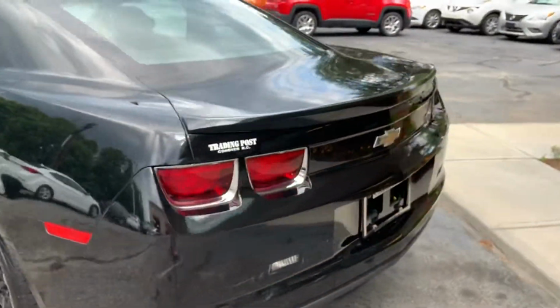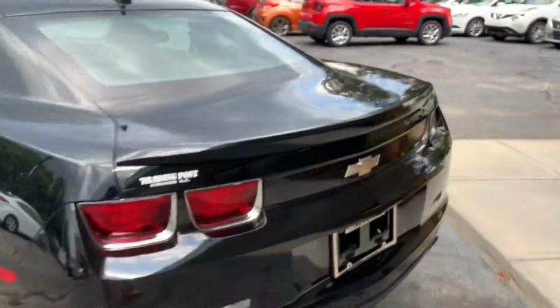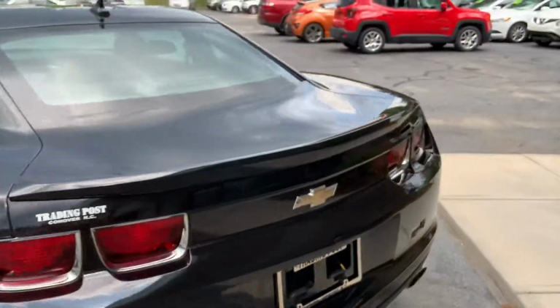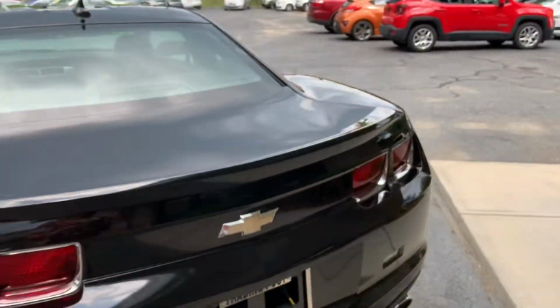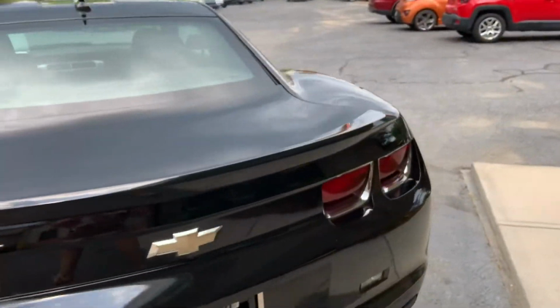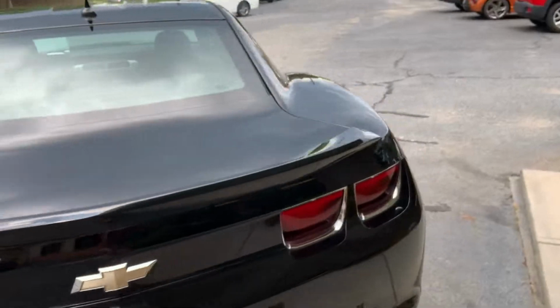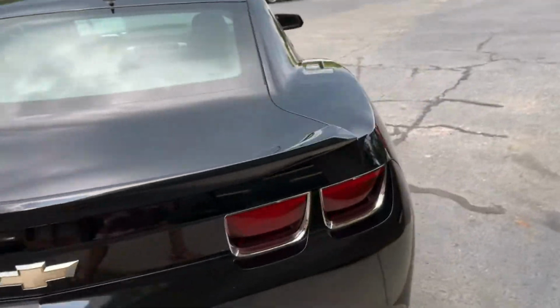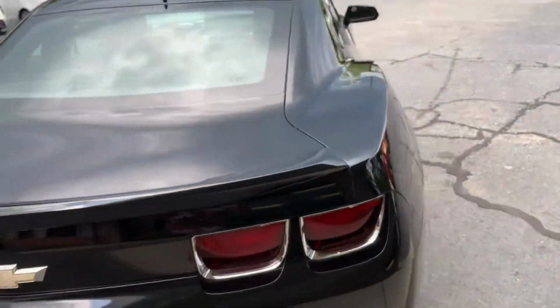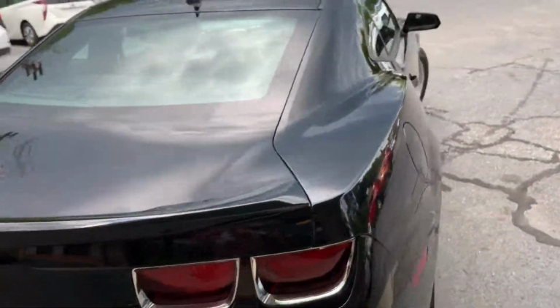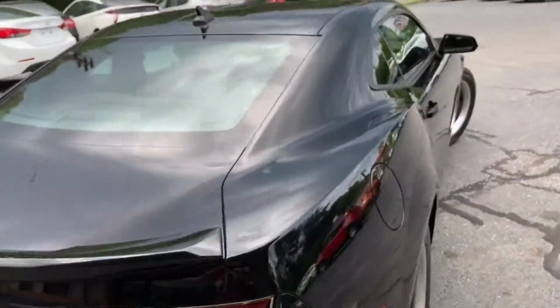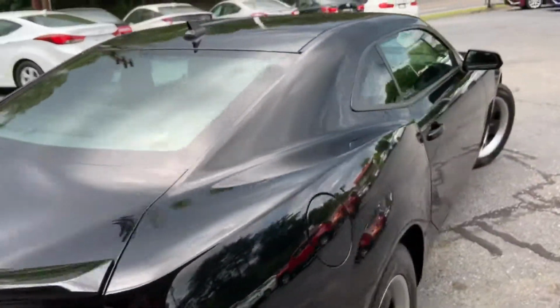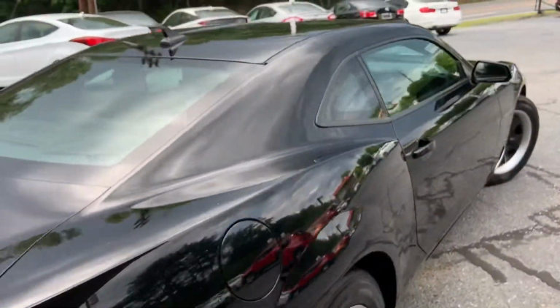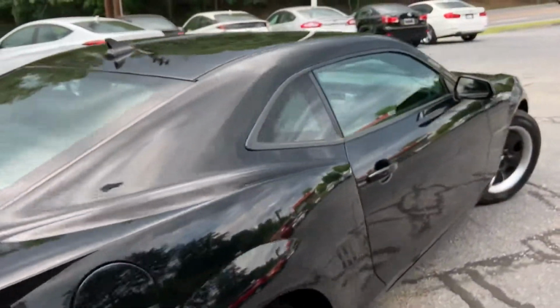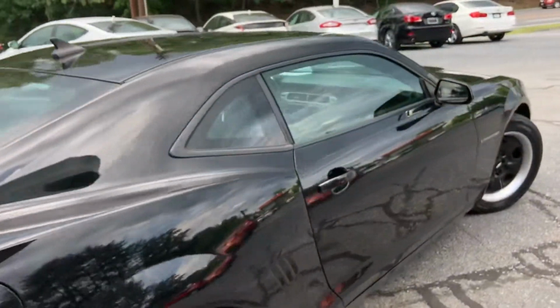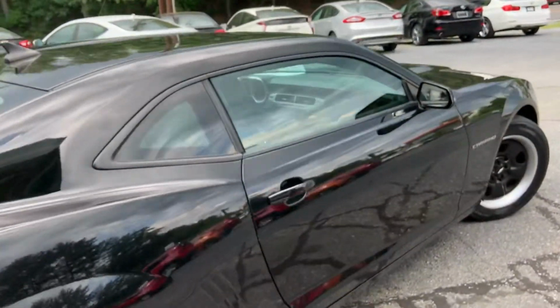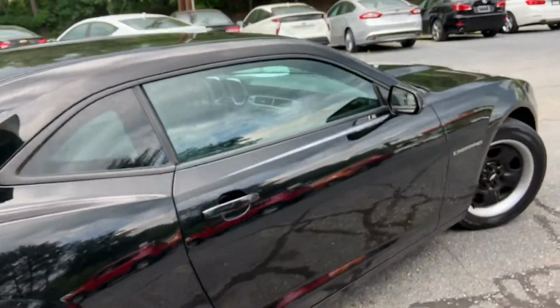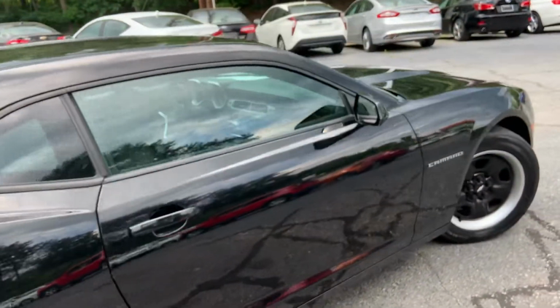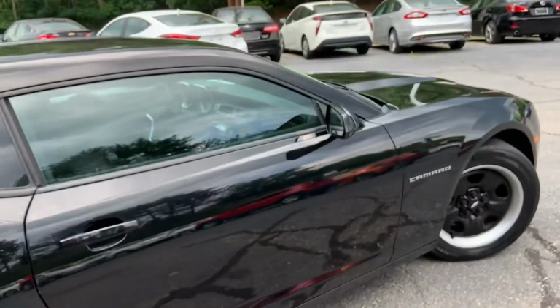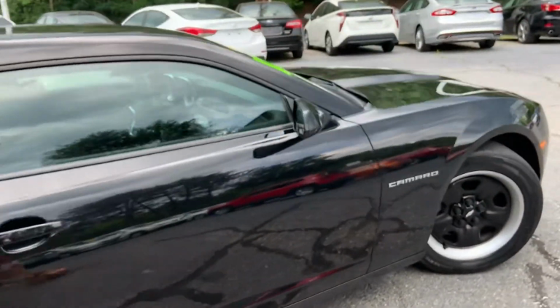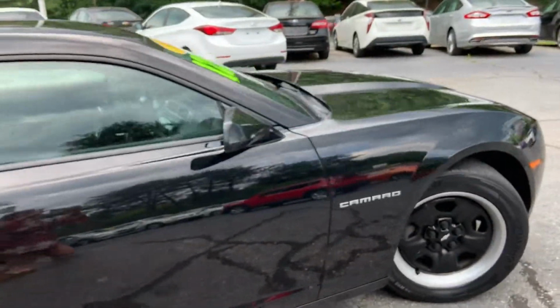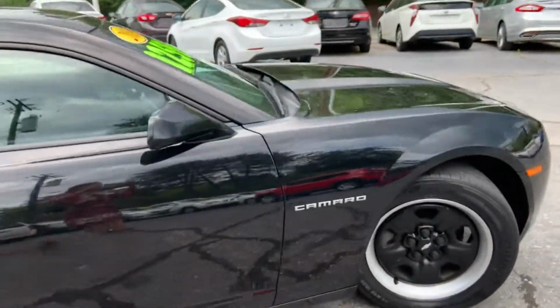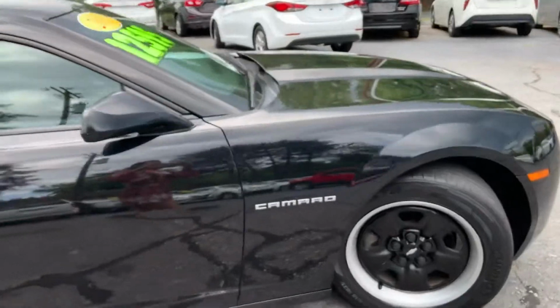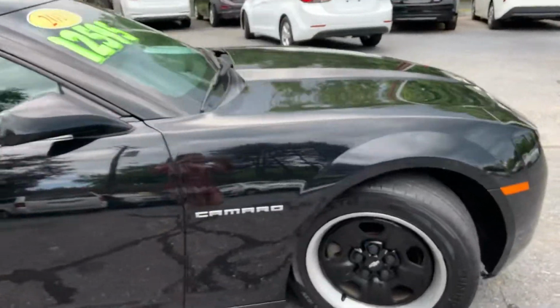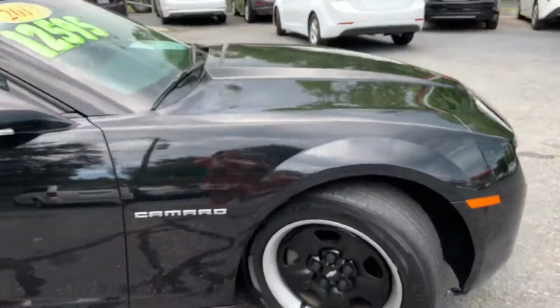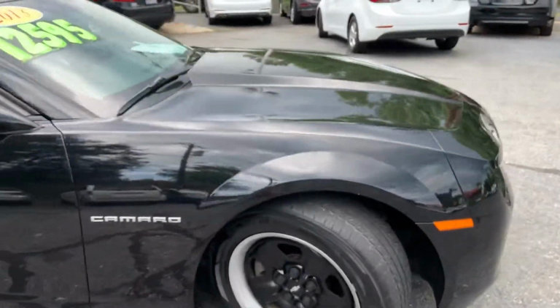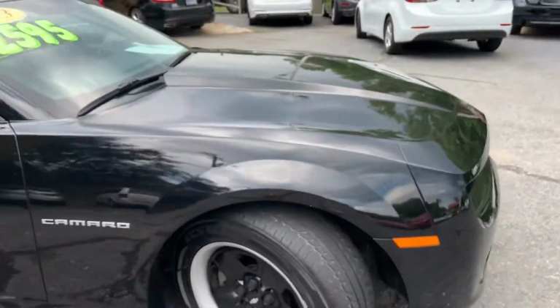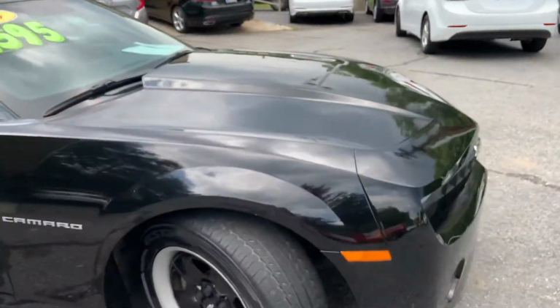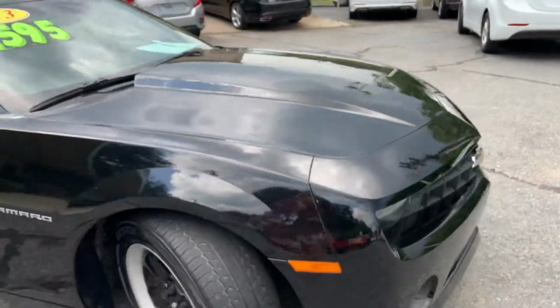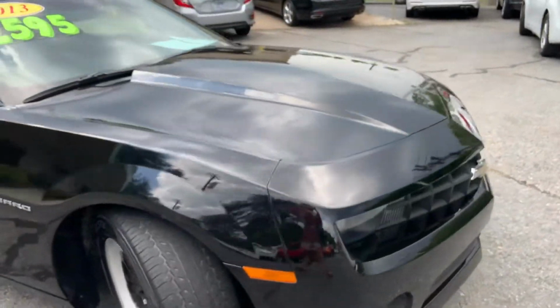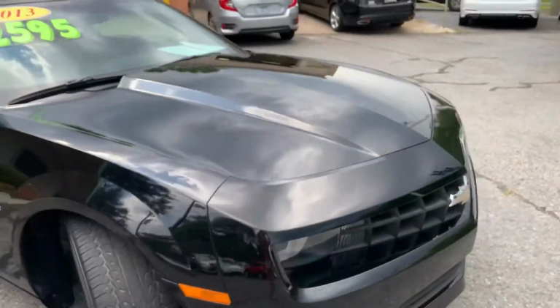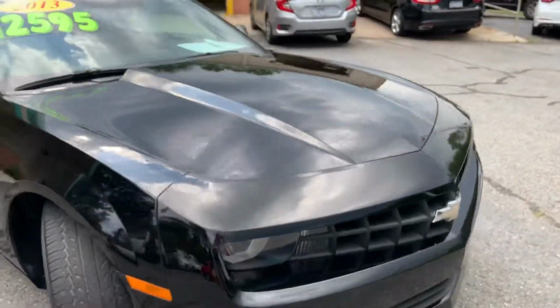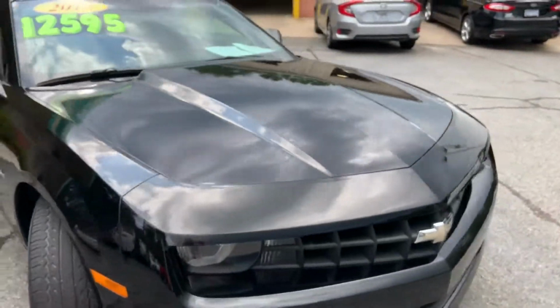The Camaro is absolutely gorgeous. It's got a clean Carfax. We're open Monday through Friday 9 to 6, Saturday 9 to 2 or by appointment.